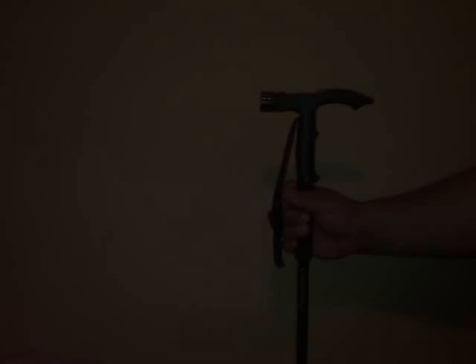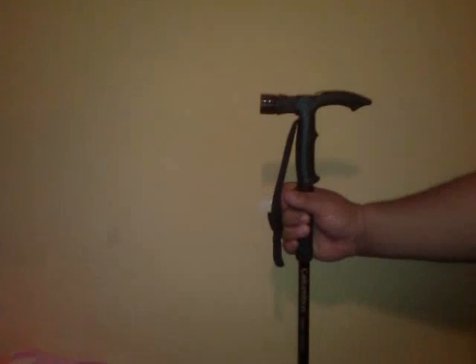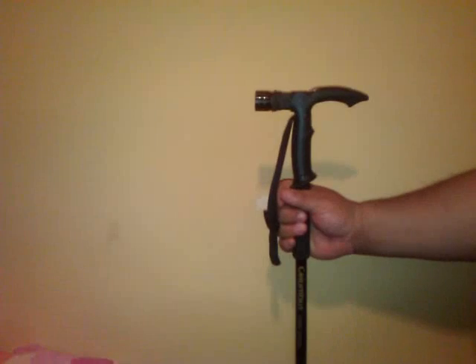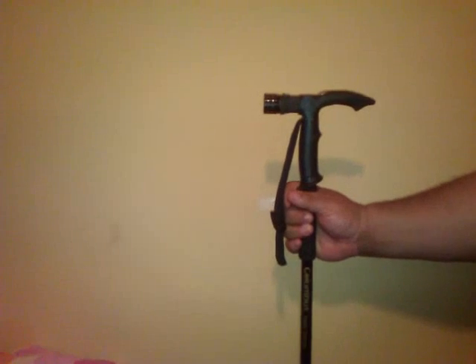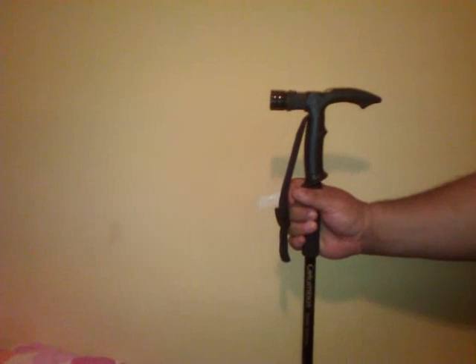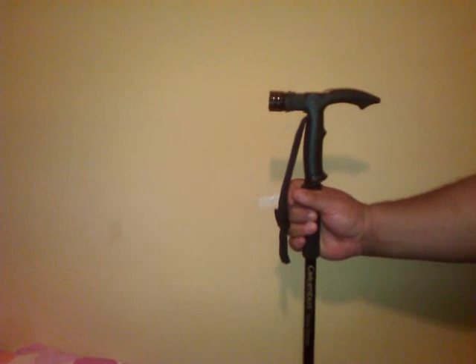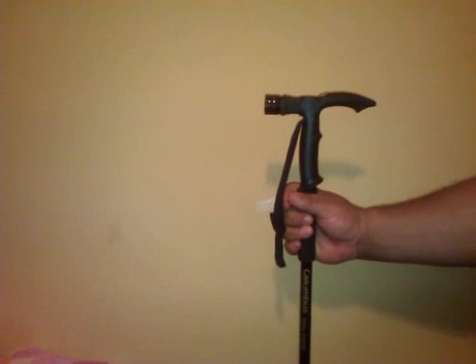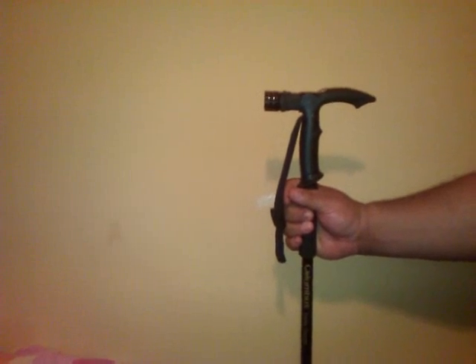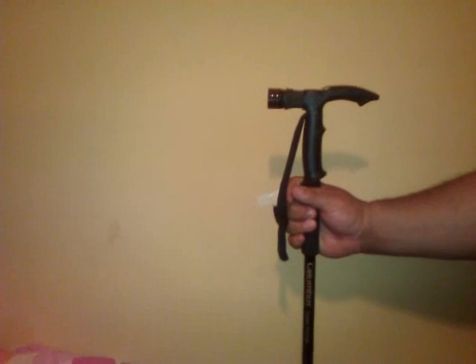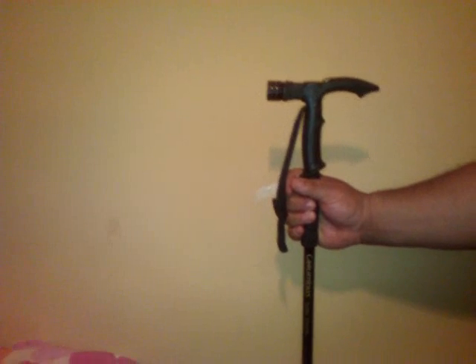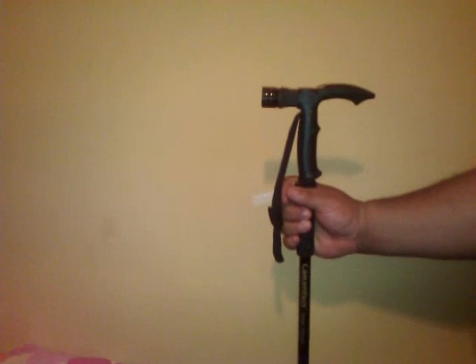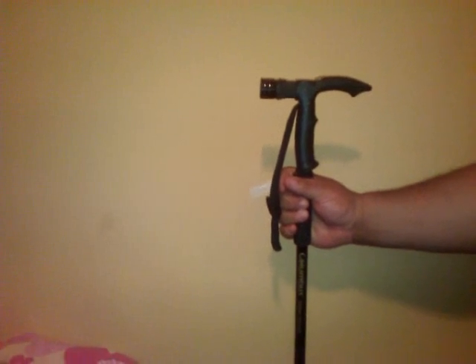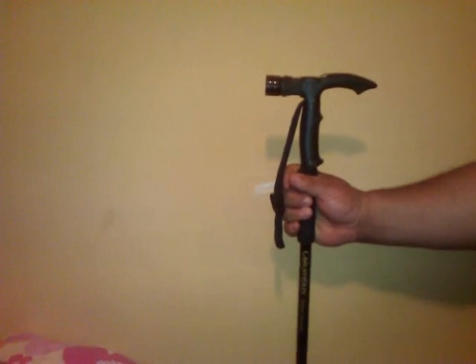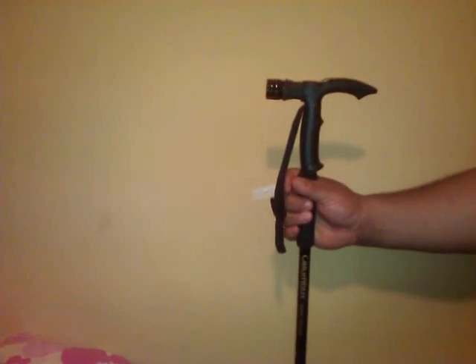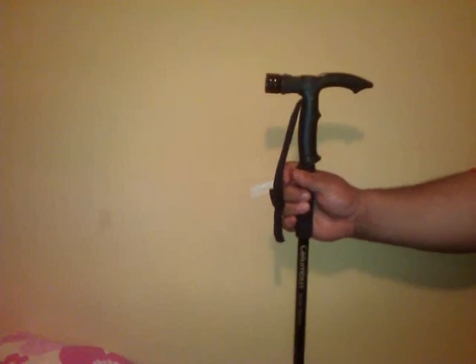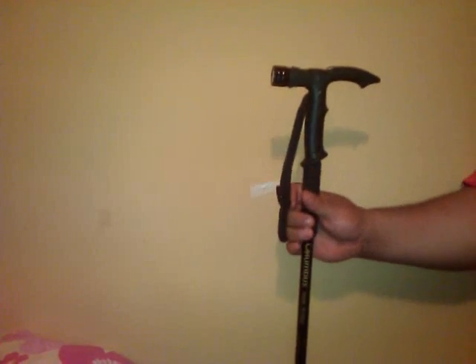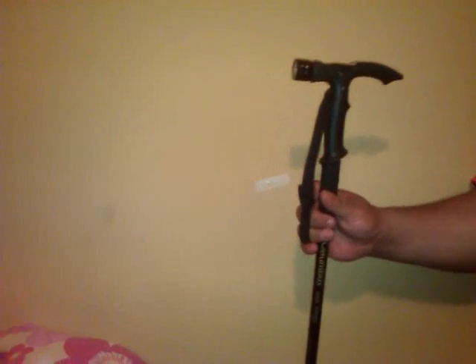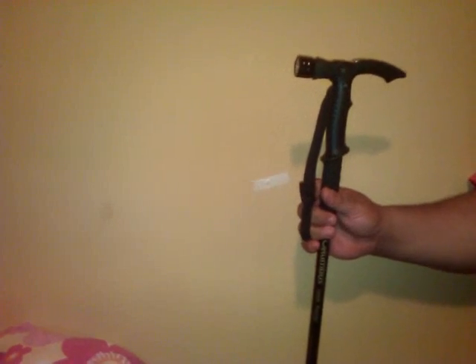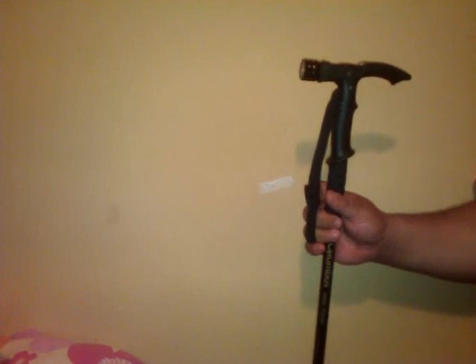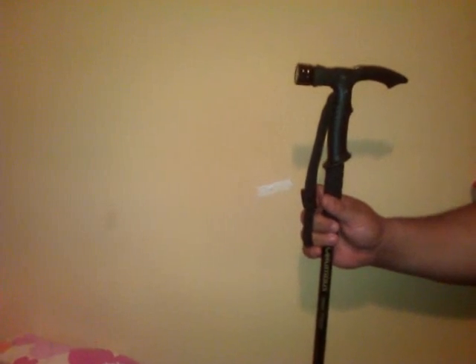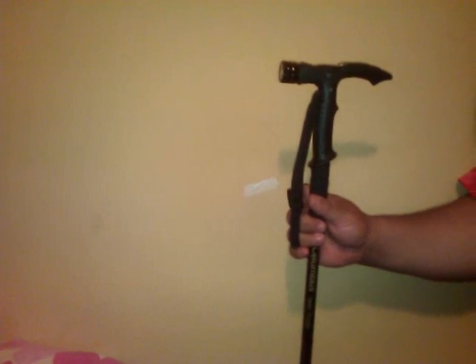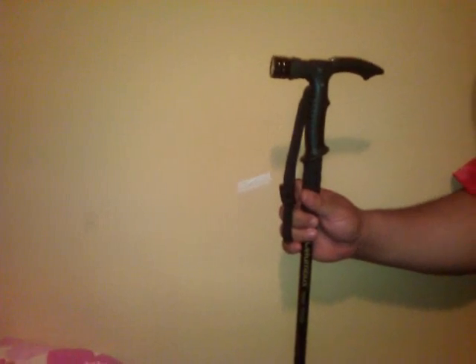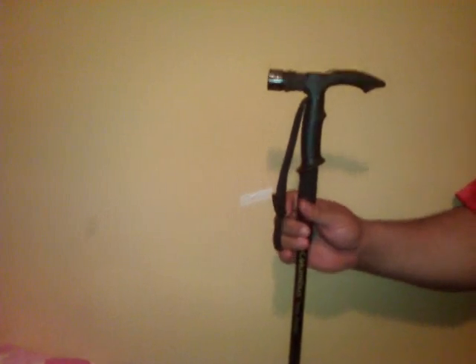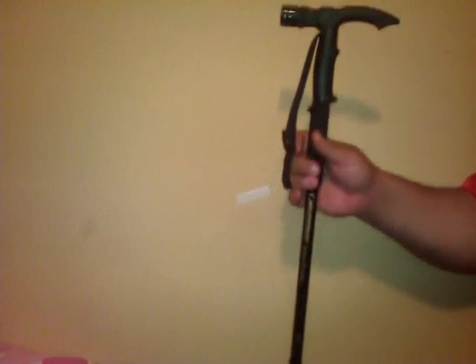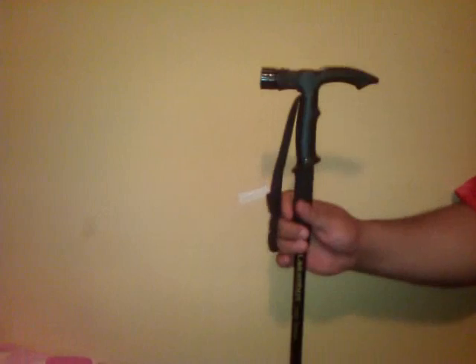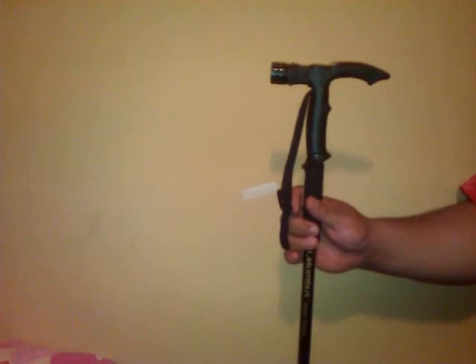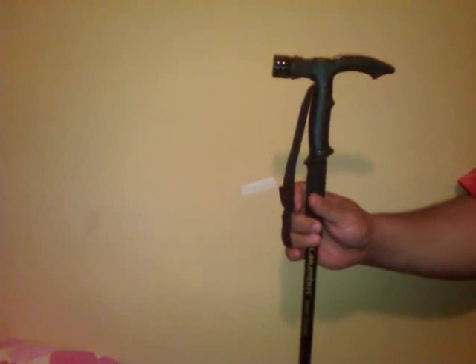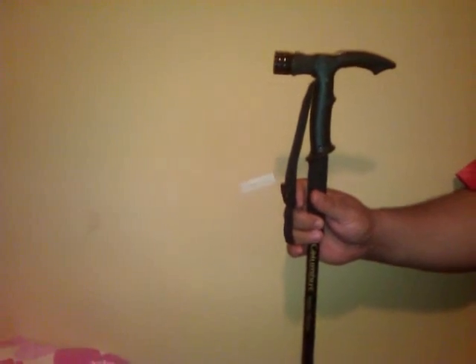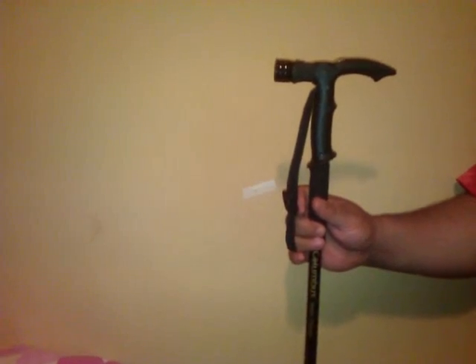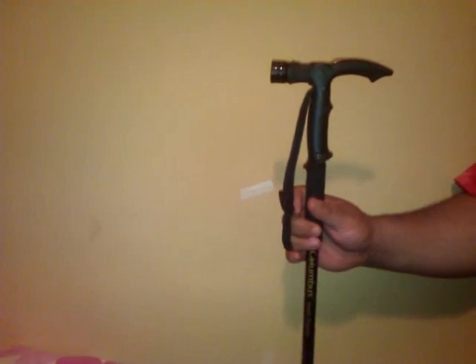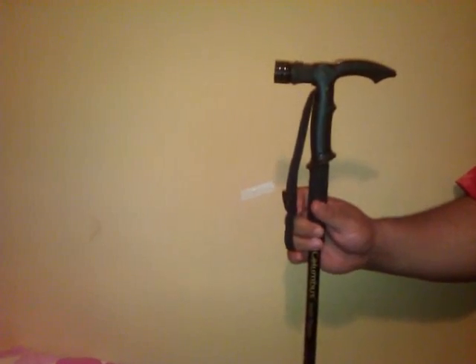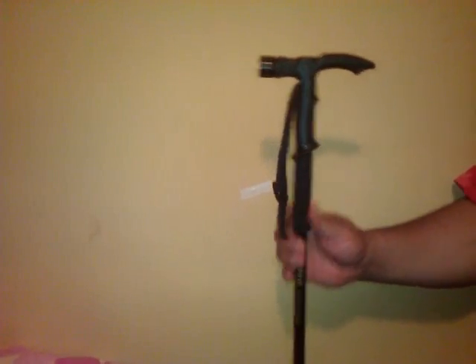This is a short video — I'm gonna try to make it in two minutes — and this is just to tell the Welsh prepper who asked me about my walking stick. He asked me if it has a compass on it.